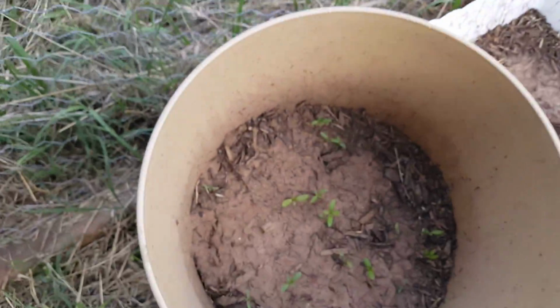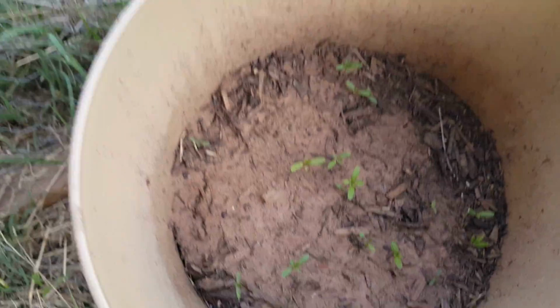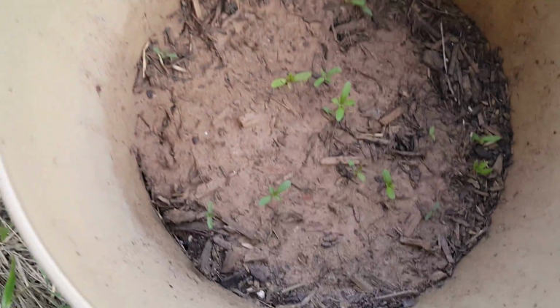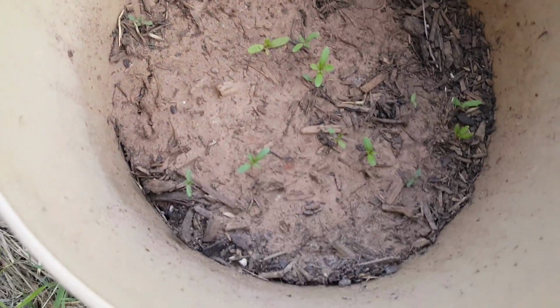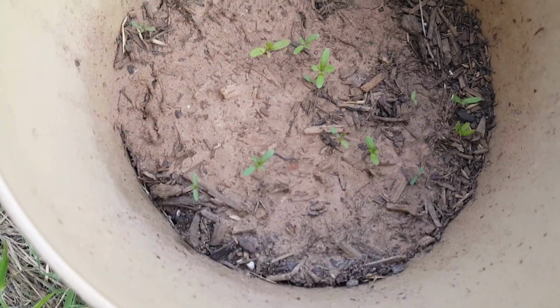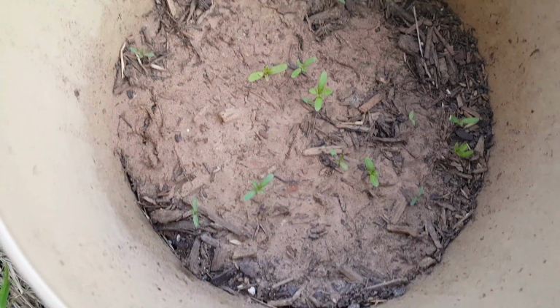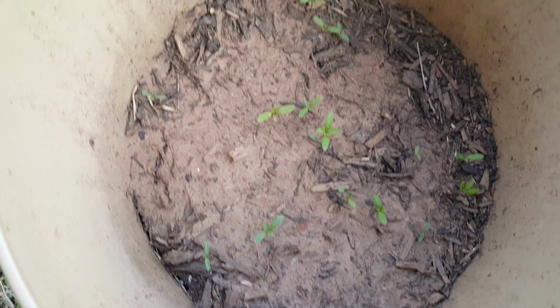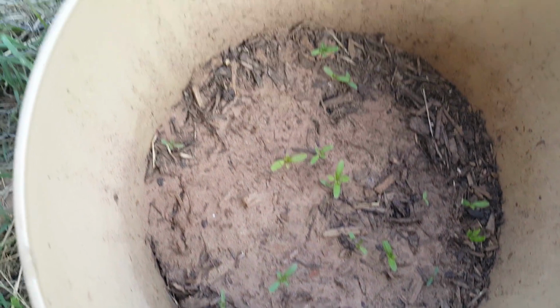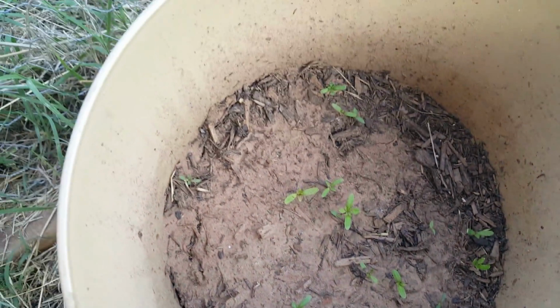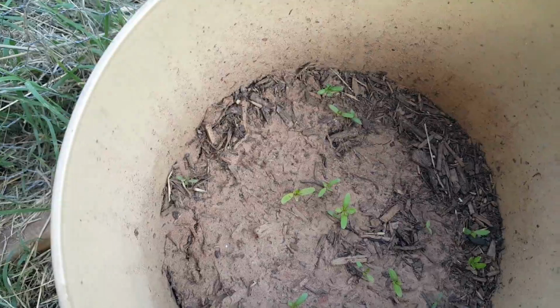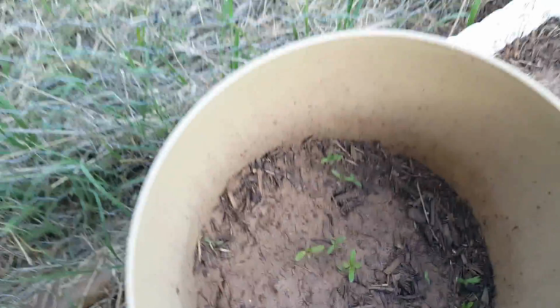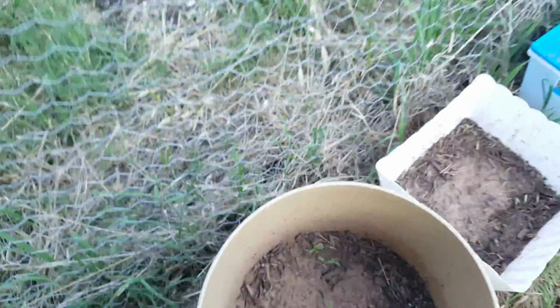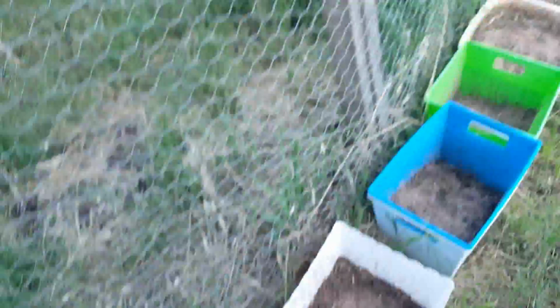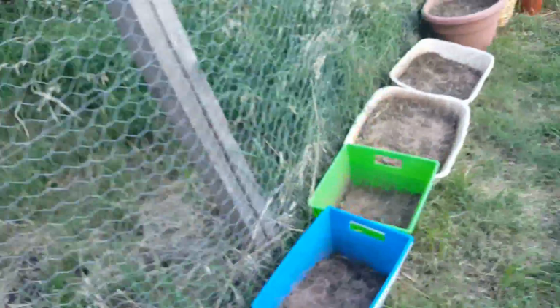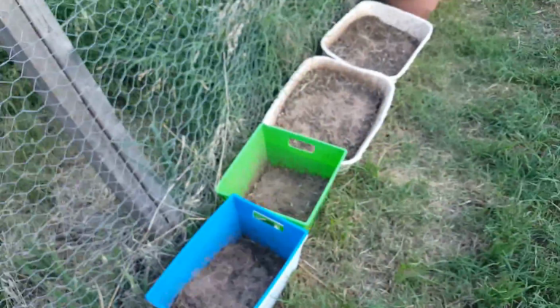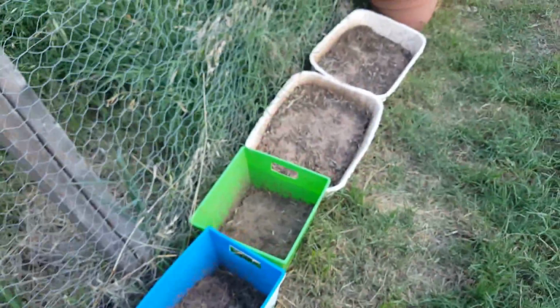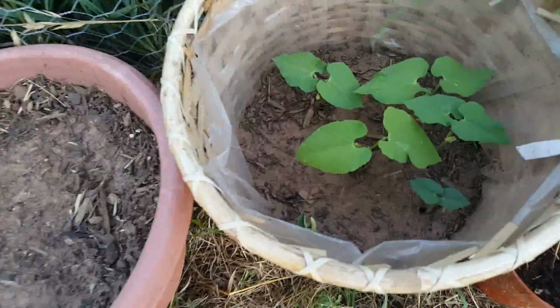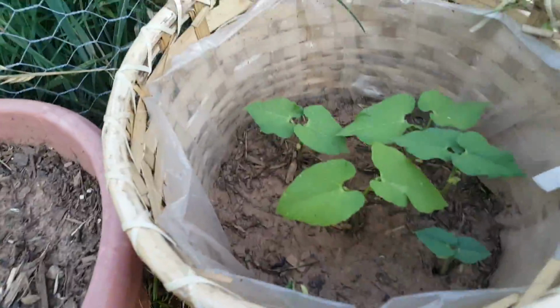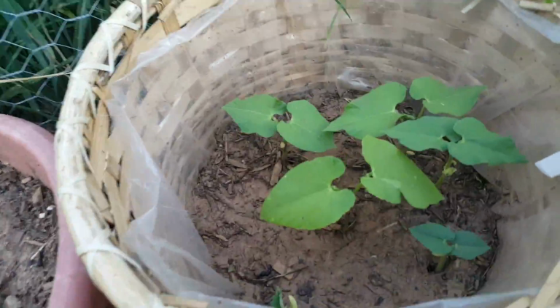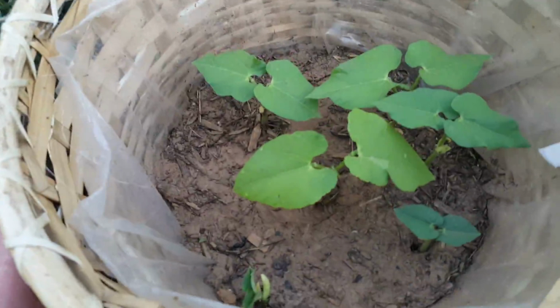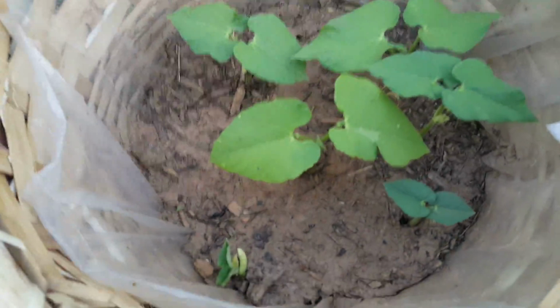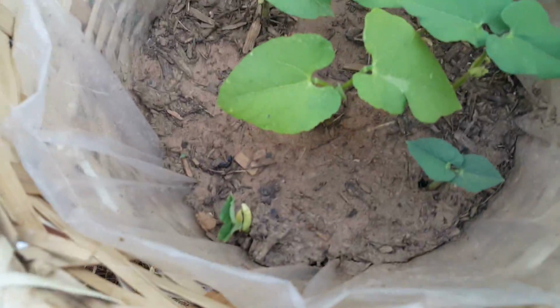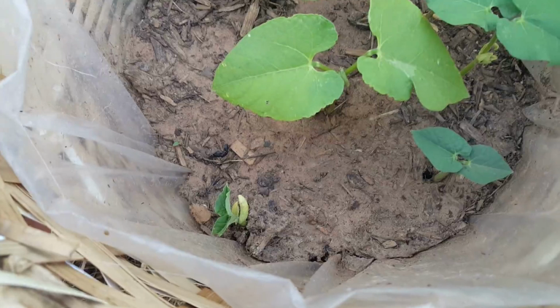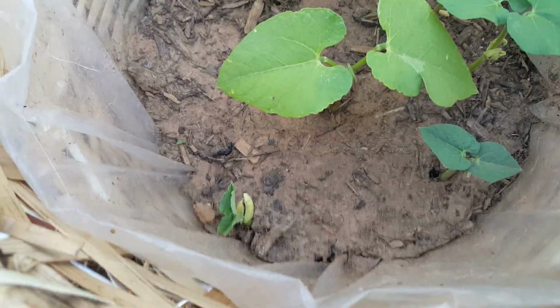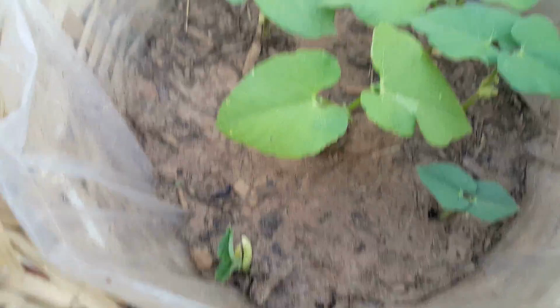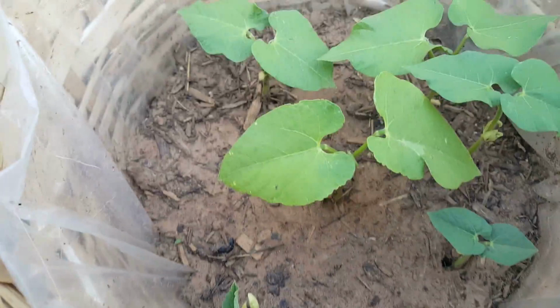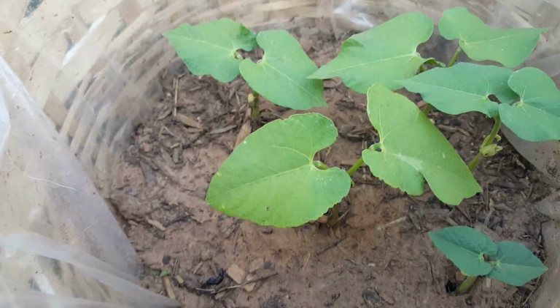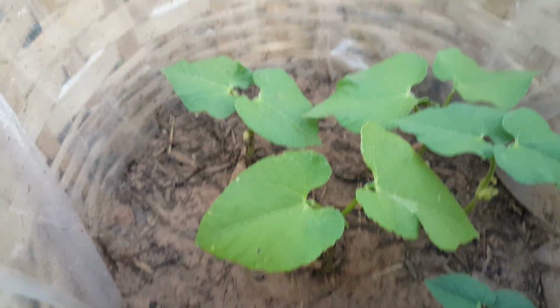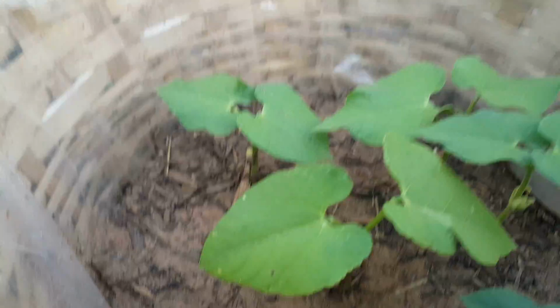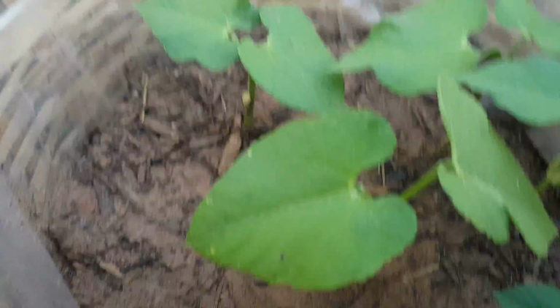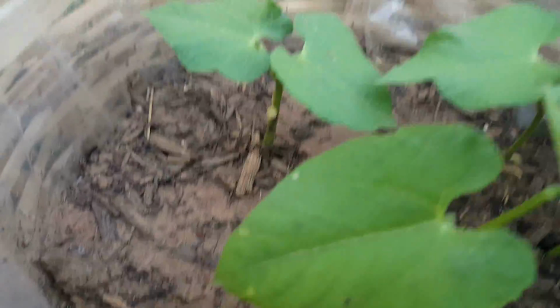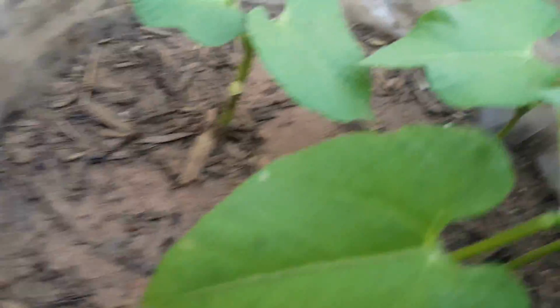Hopefully somewhere I have what all these things are. My beans are insane — look at that — so many beans!